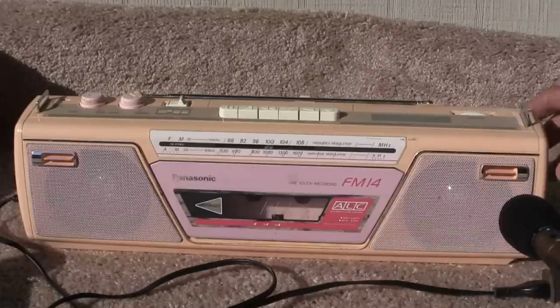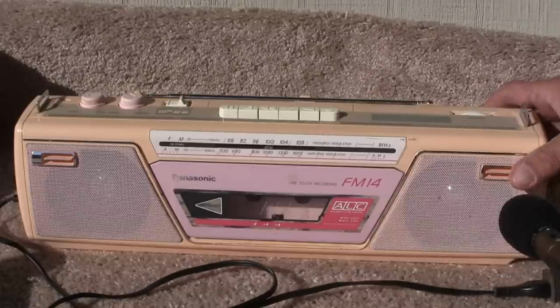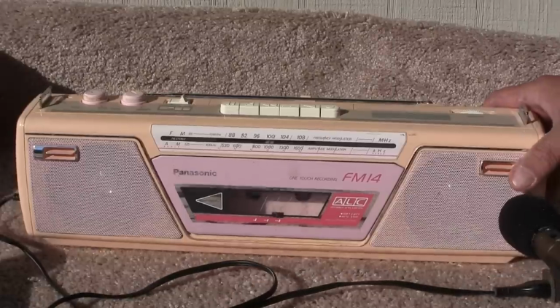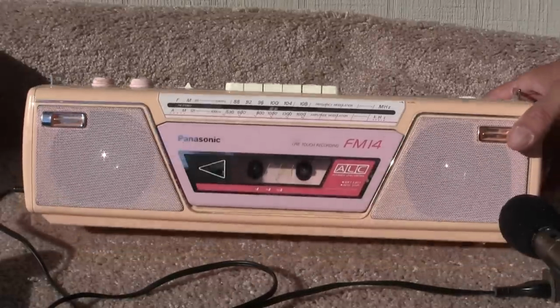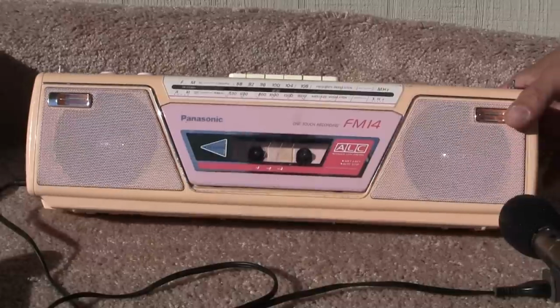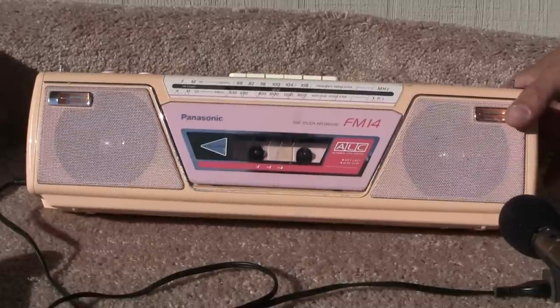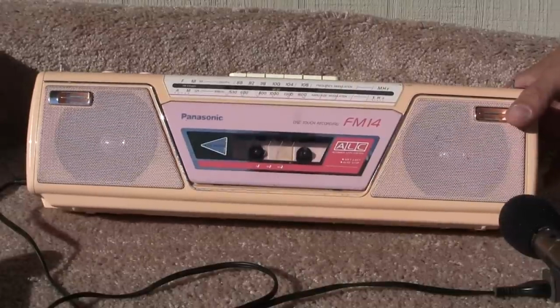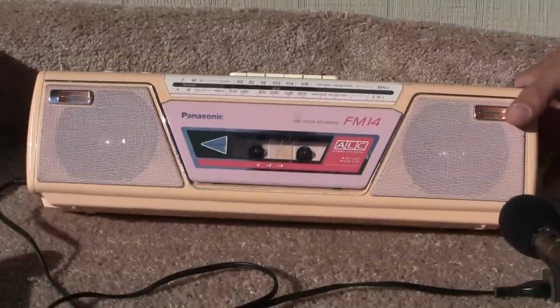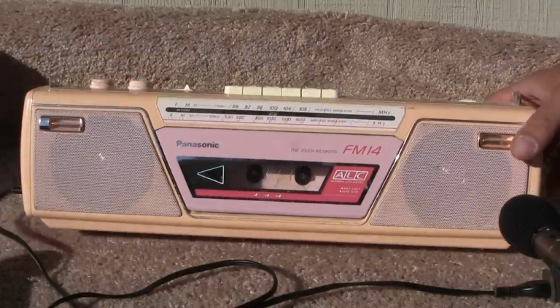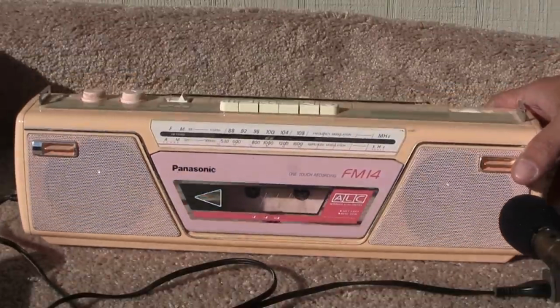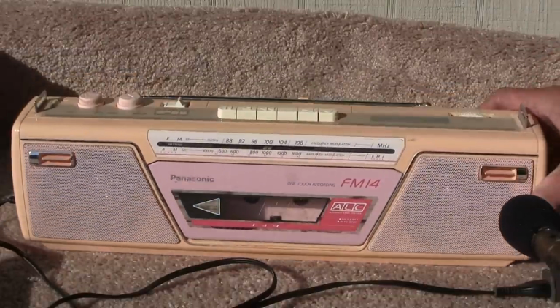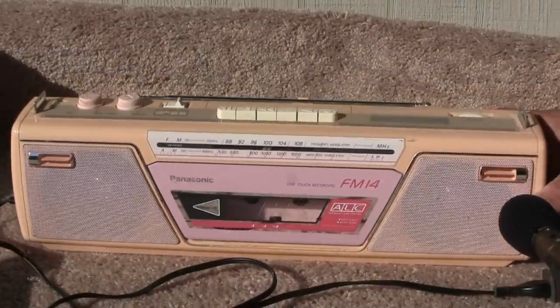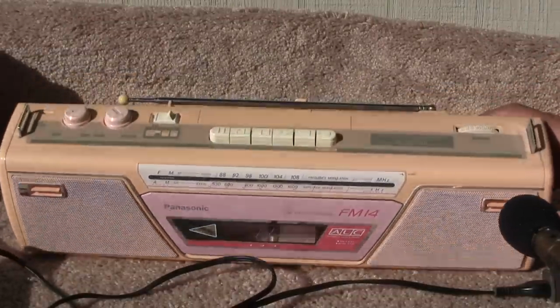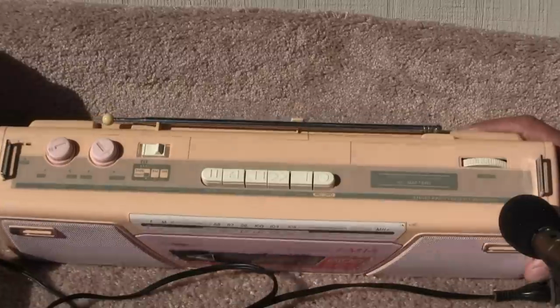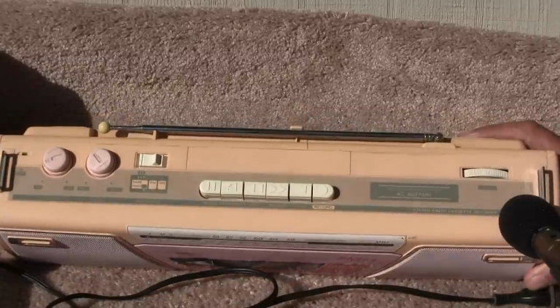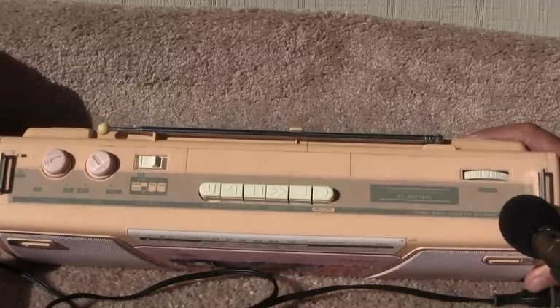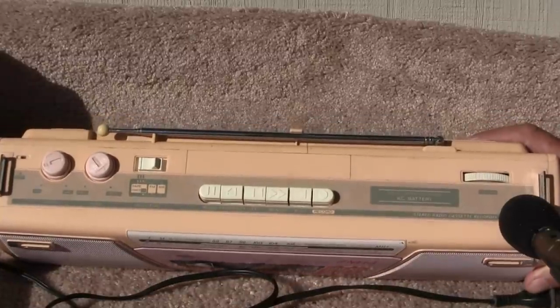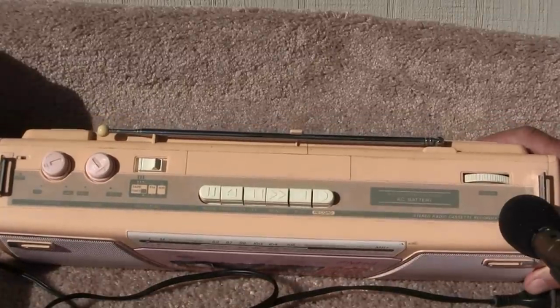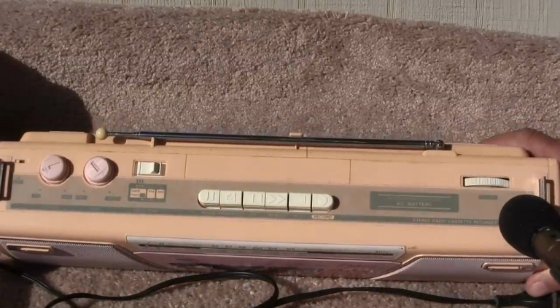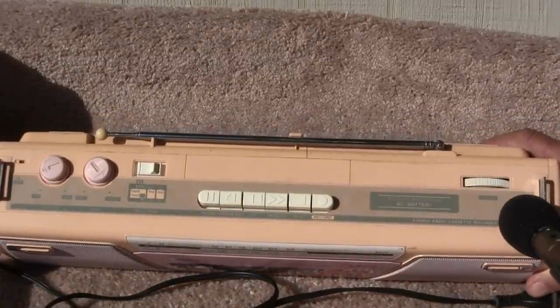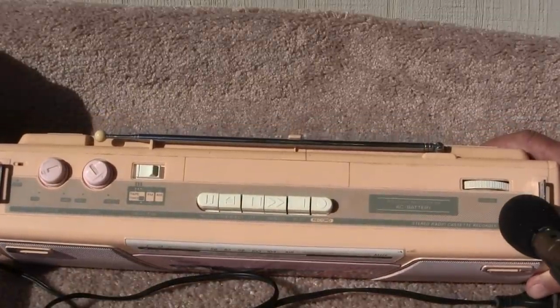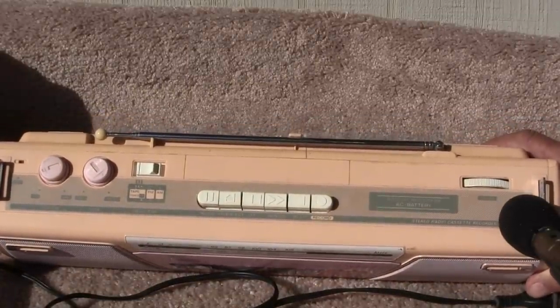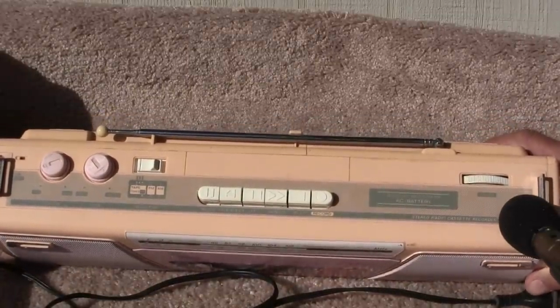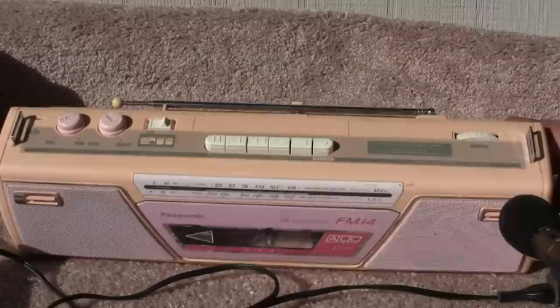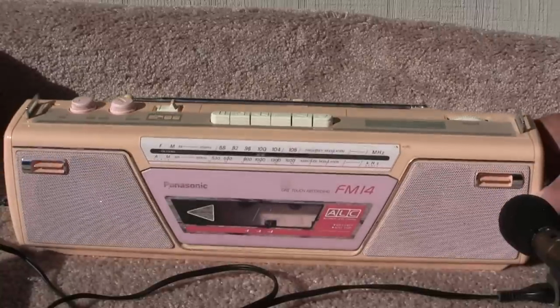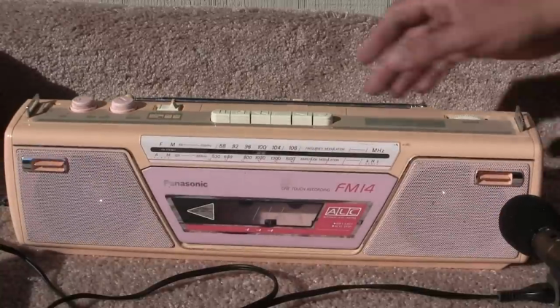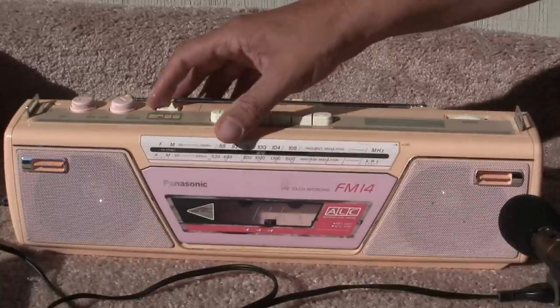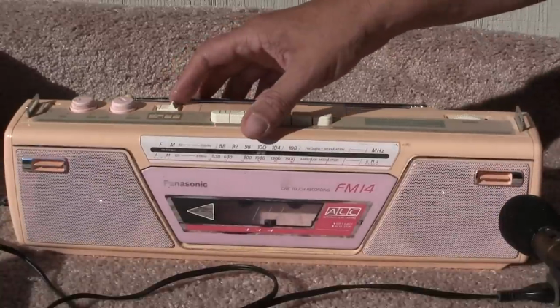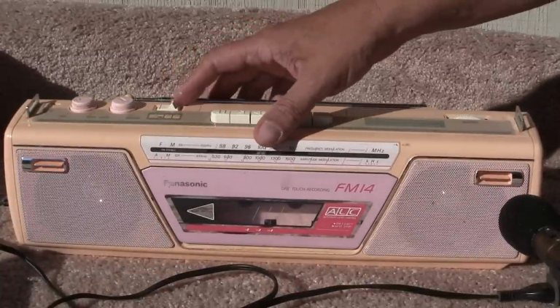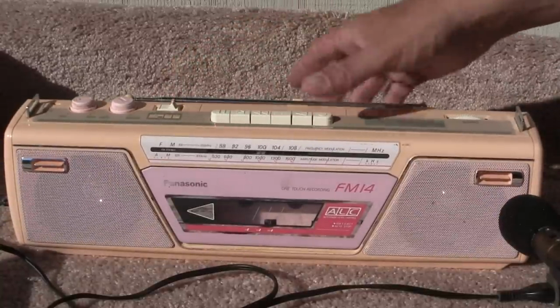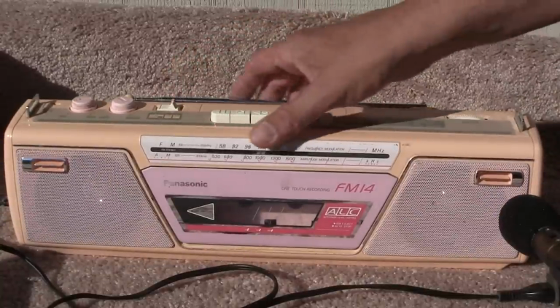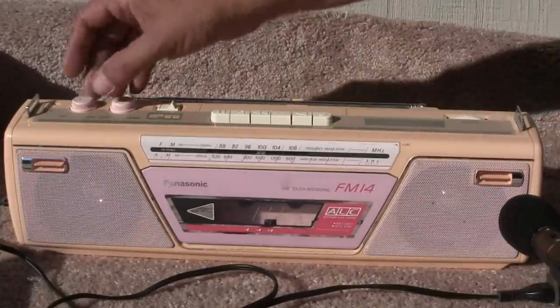Here's a Panasonic FM-14, and I guess a yellow color, and a green — looks like this here, and a radio AMS there on the tape.